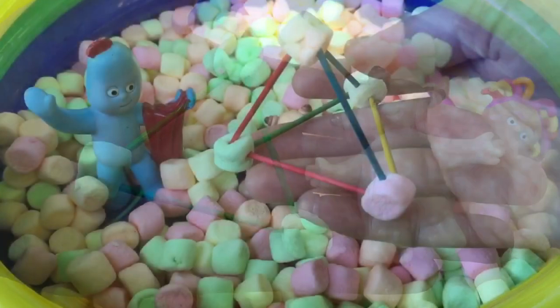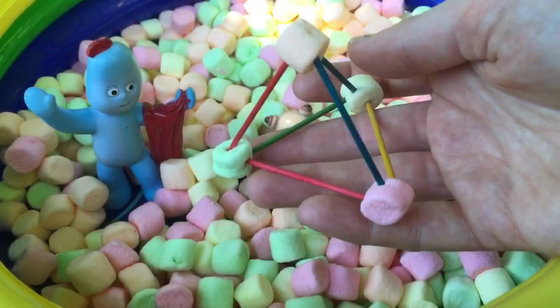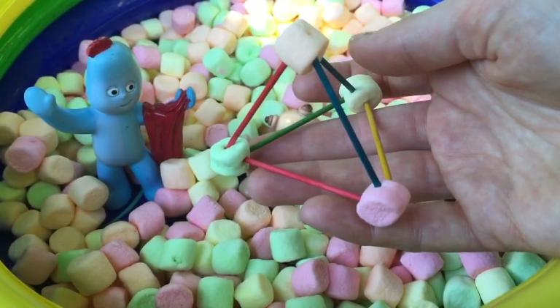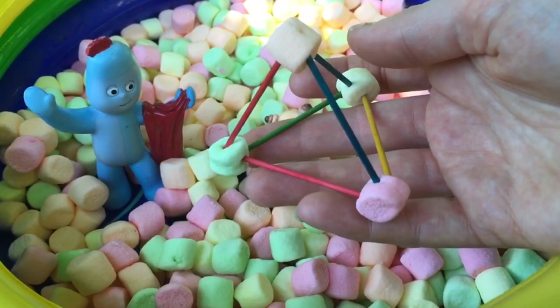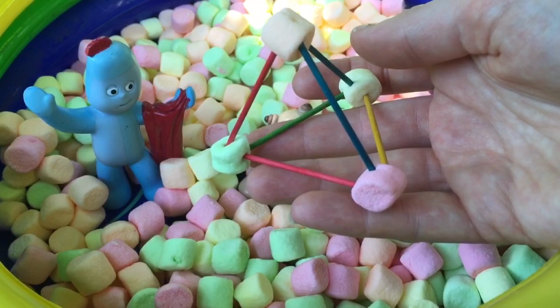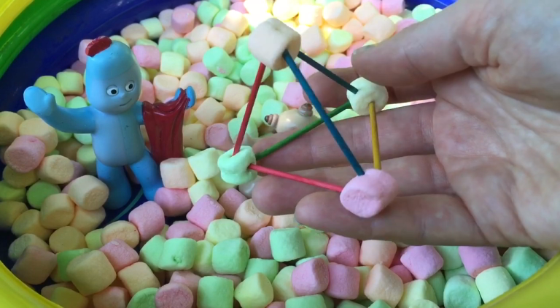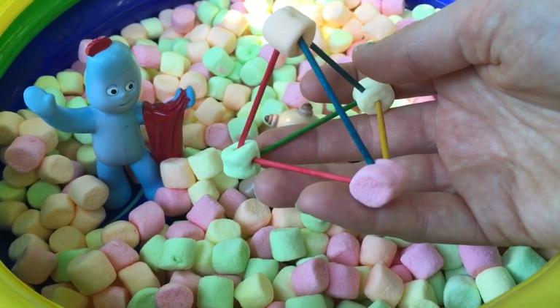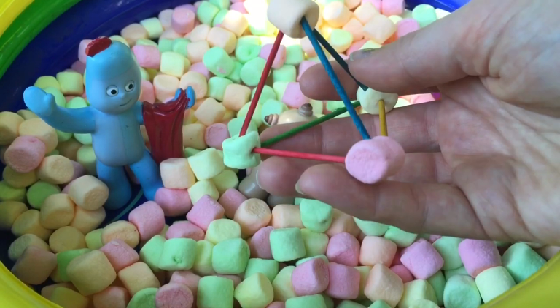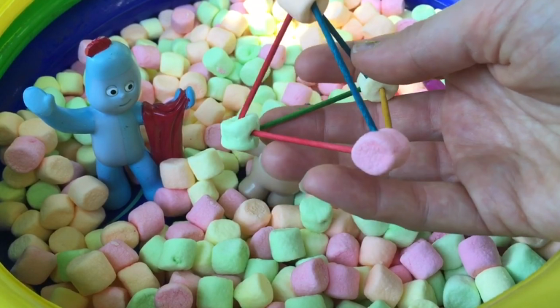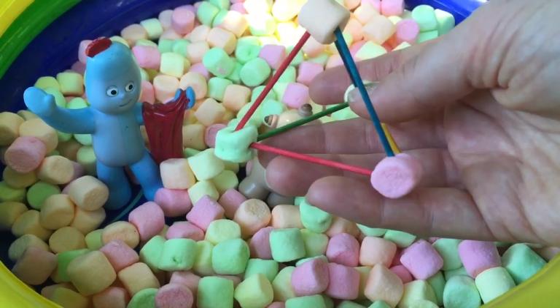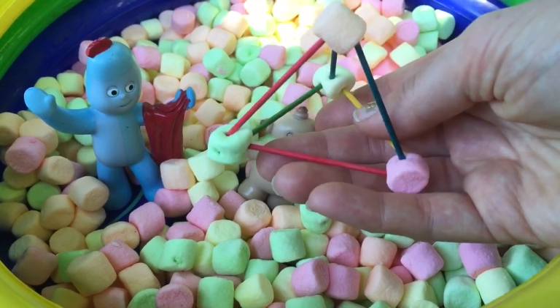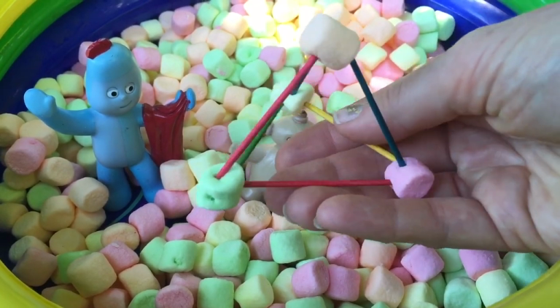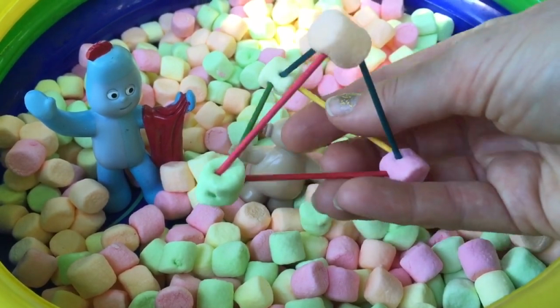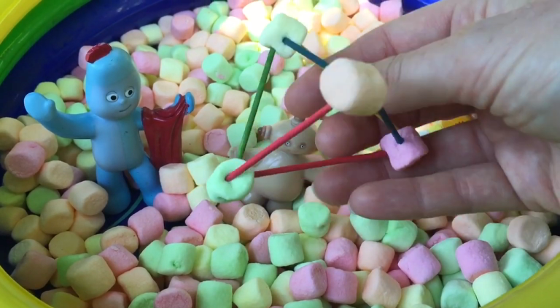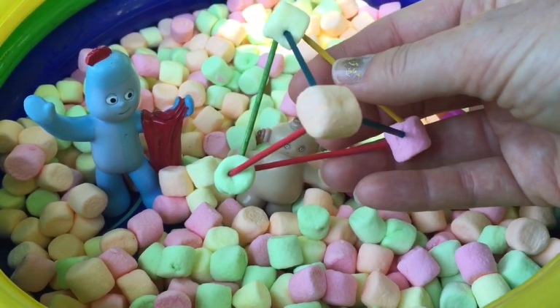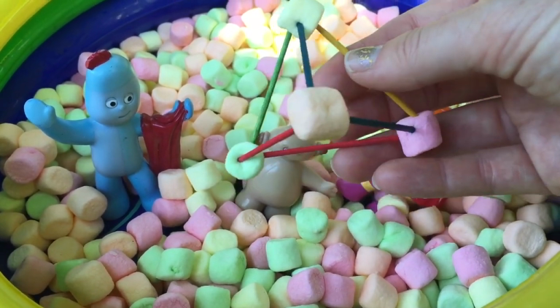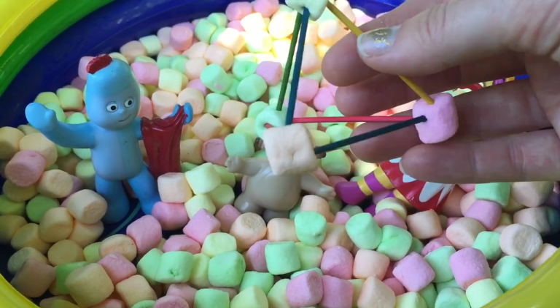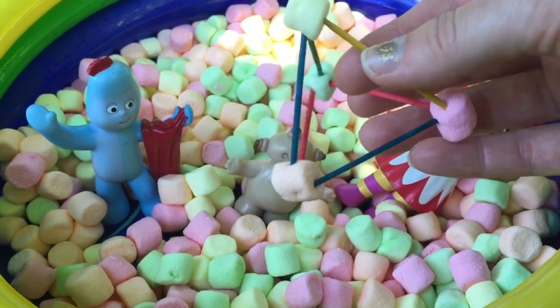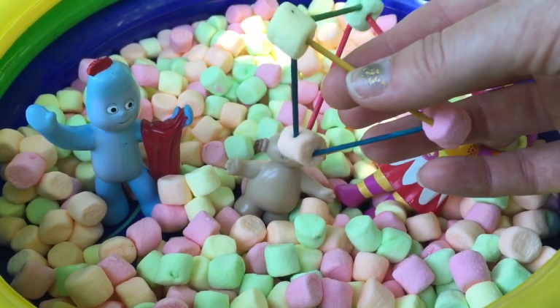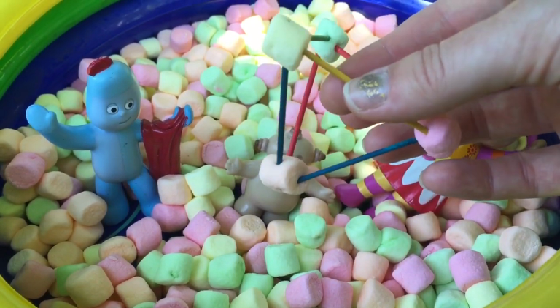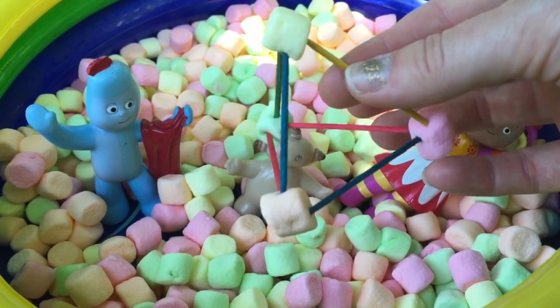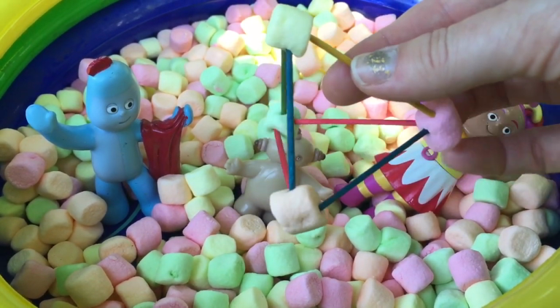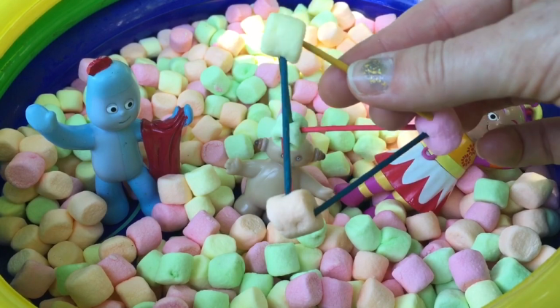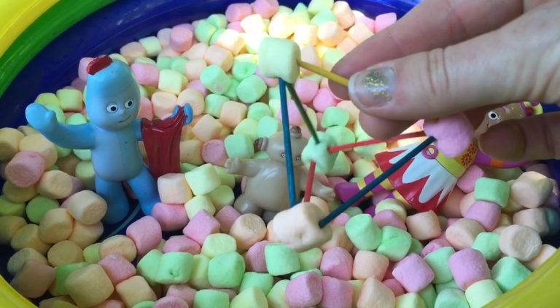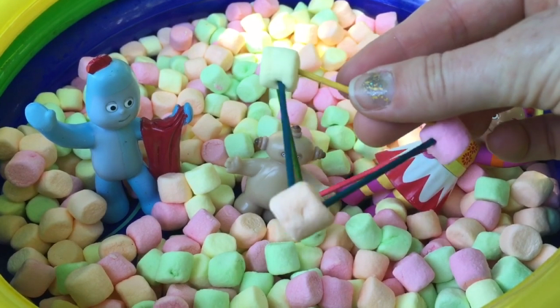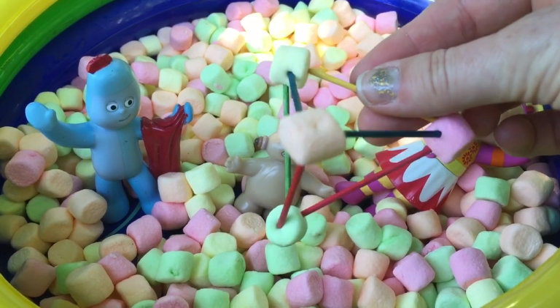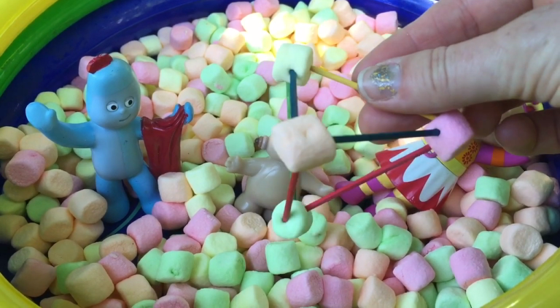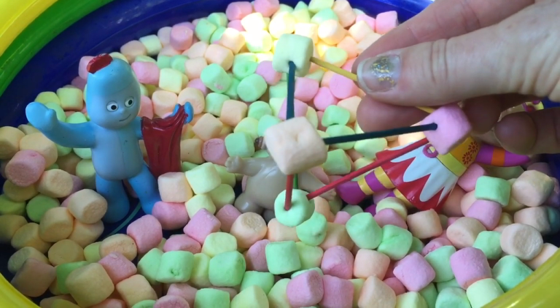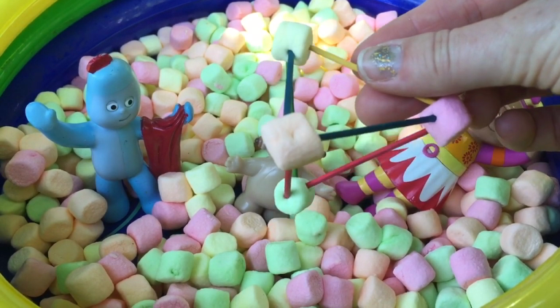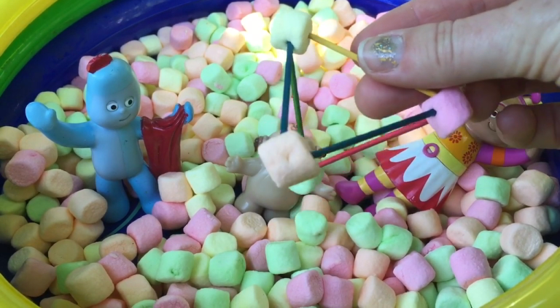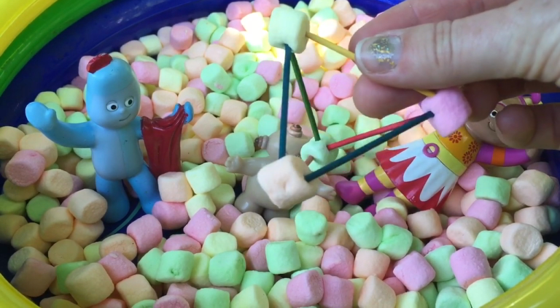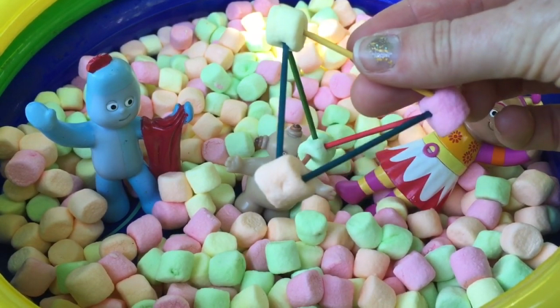Iggle Piggle decided to do something just a little fancier. He did a pyramid shape. Ooh, and you used all different colors, Iggle Piggle.